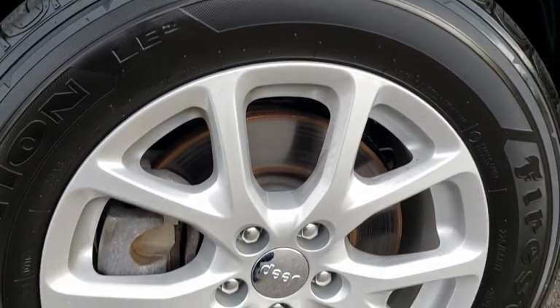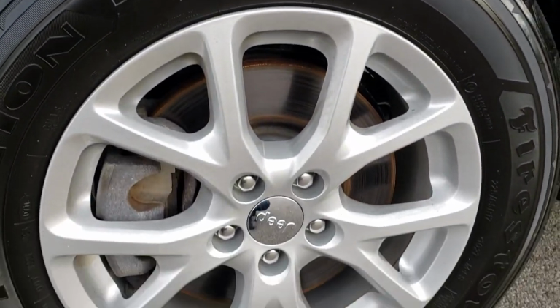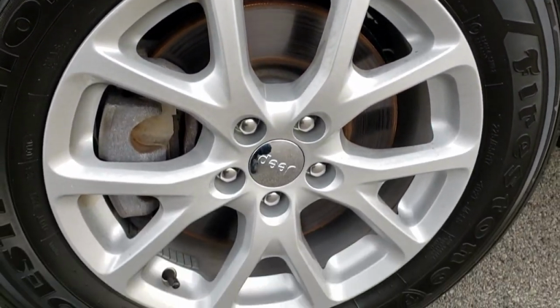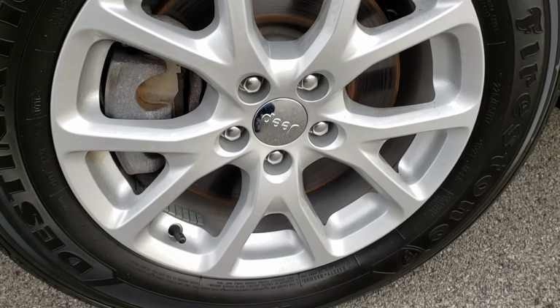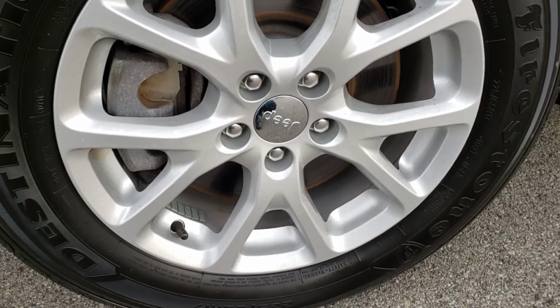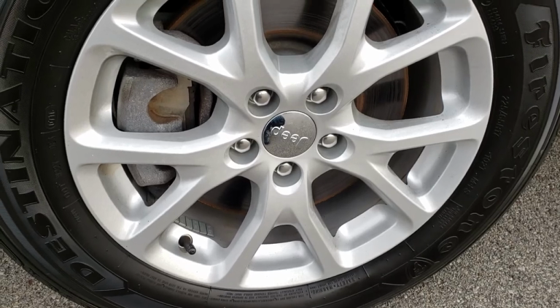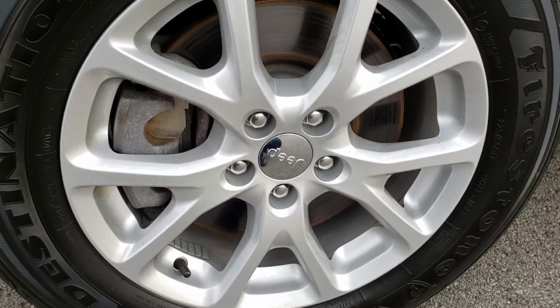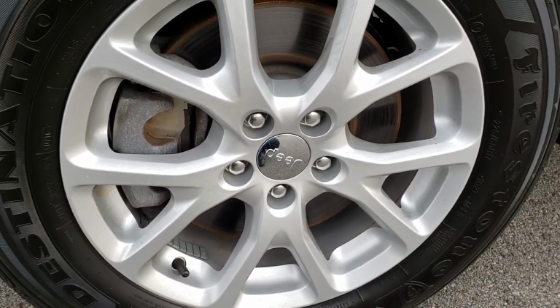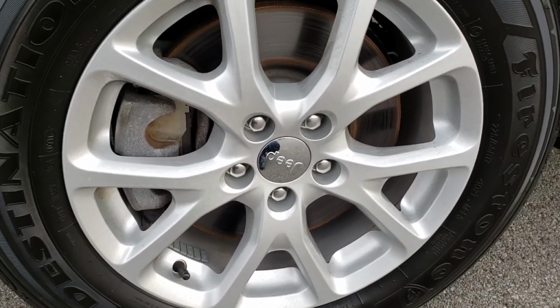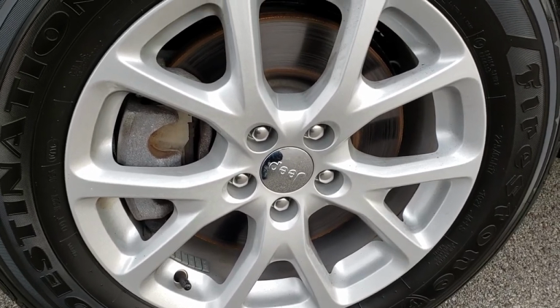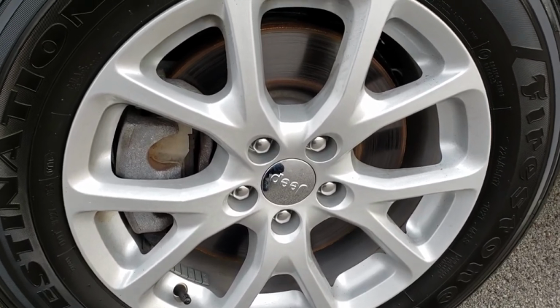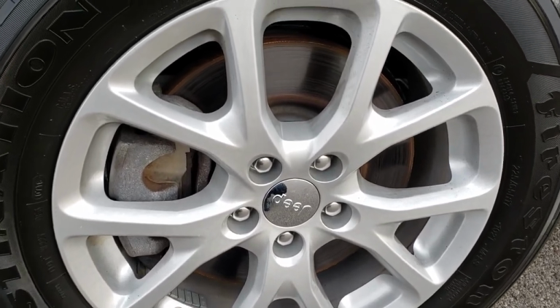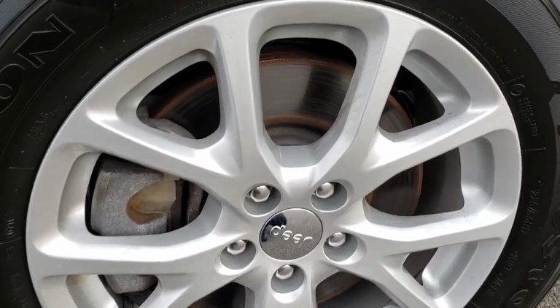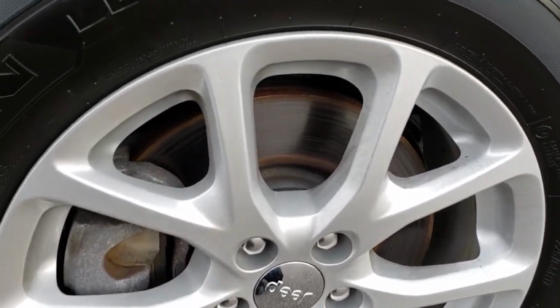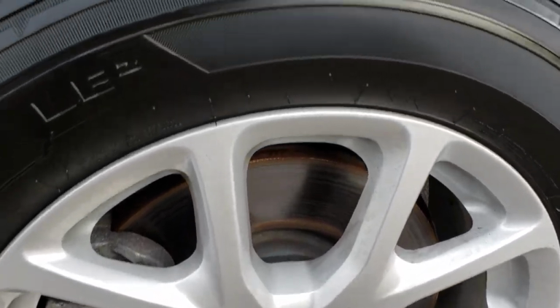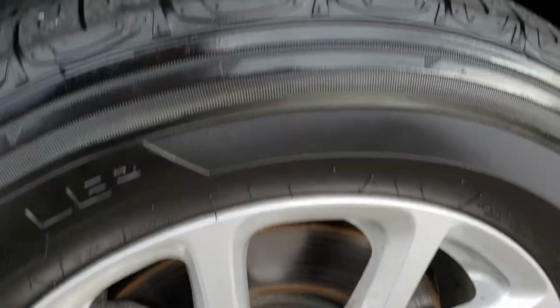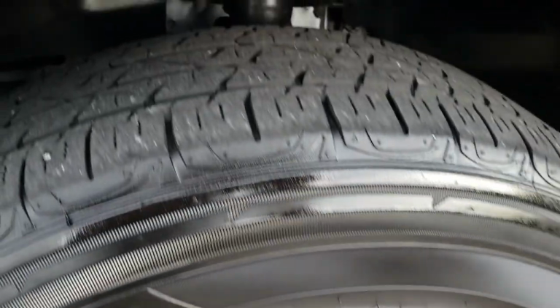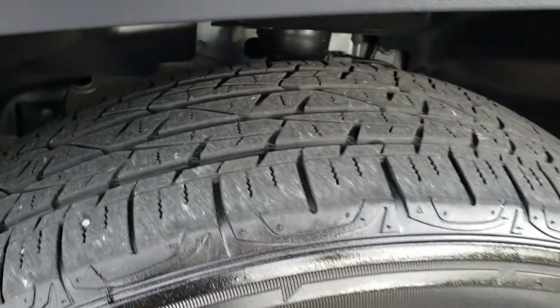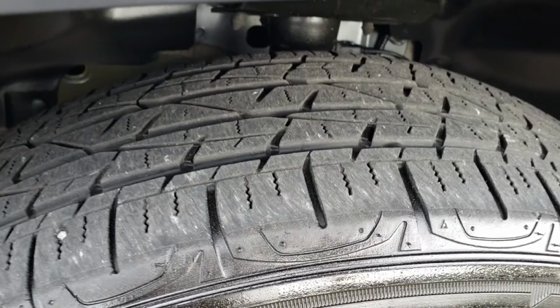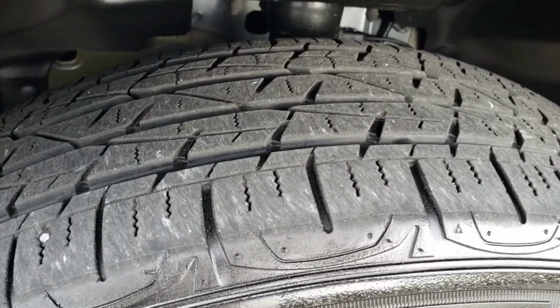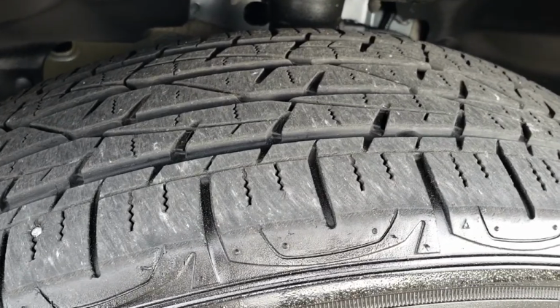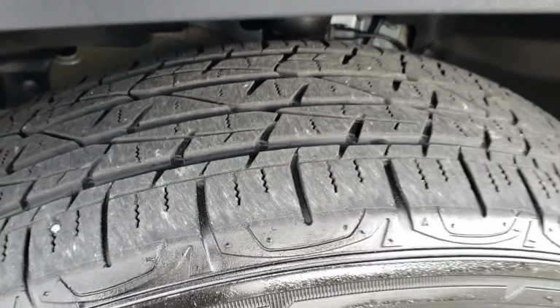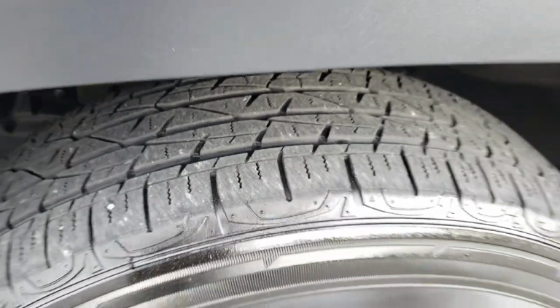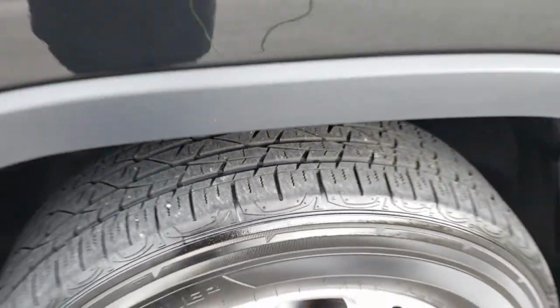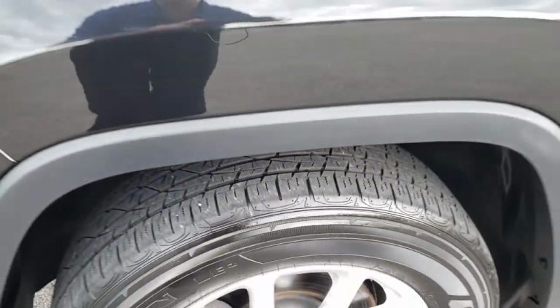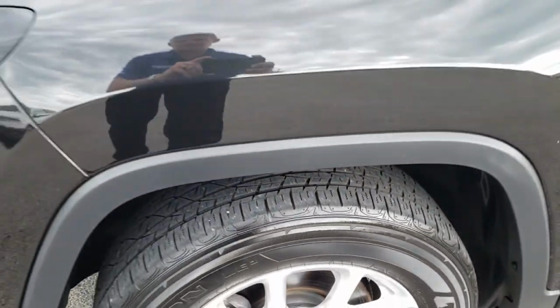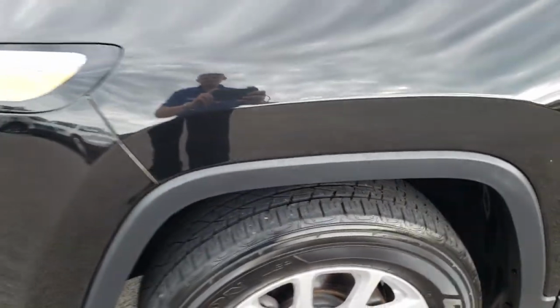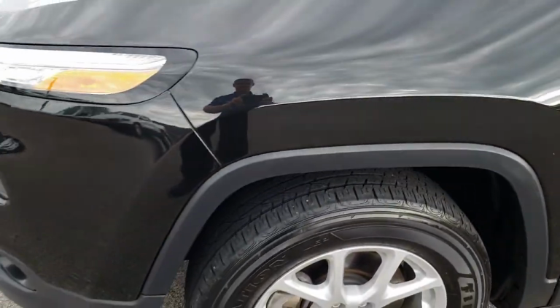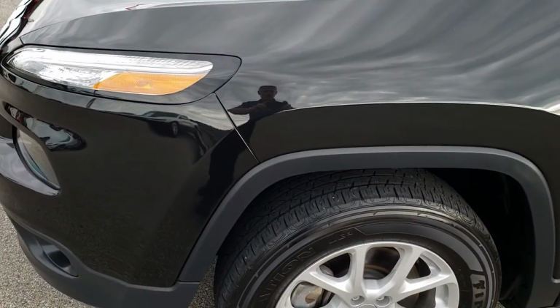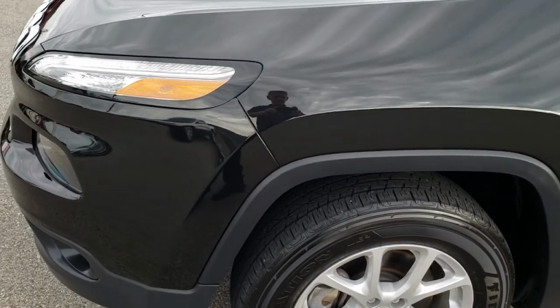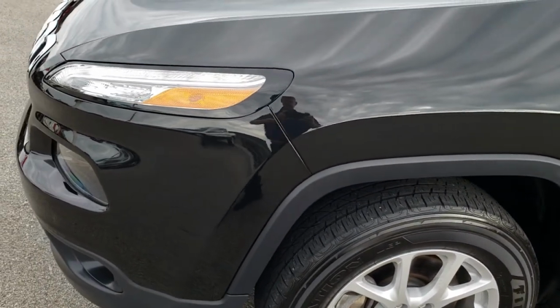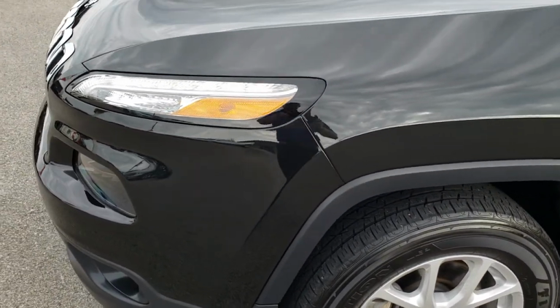Projector lamp headlamps, factory fog lights, and LED running lights. Brilliant black crystal pearl is the color. Factory 17 inch alloy rims, and we have Firestone Destination 225/65R17 tires on here with about half the tread left.